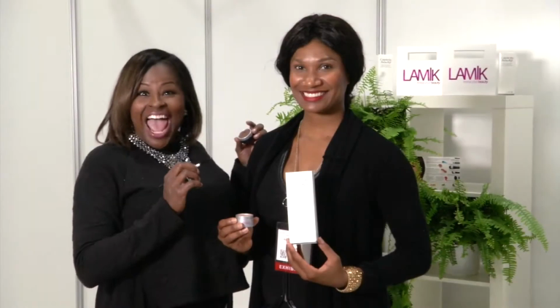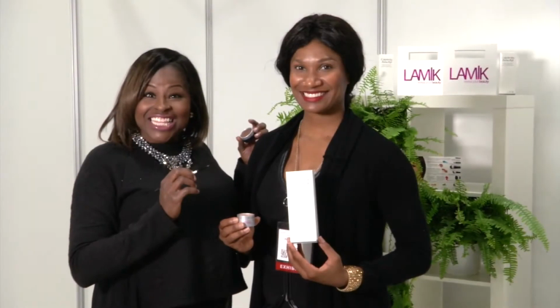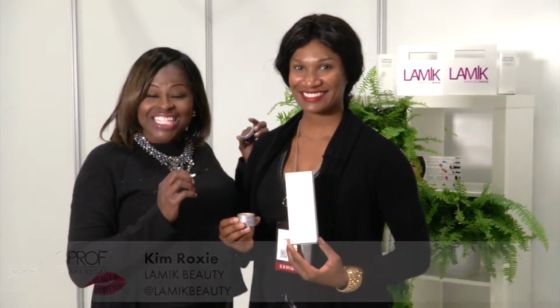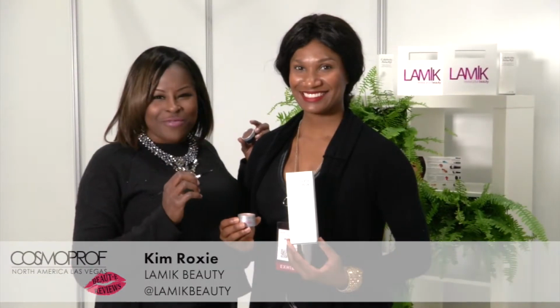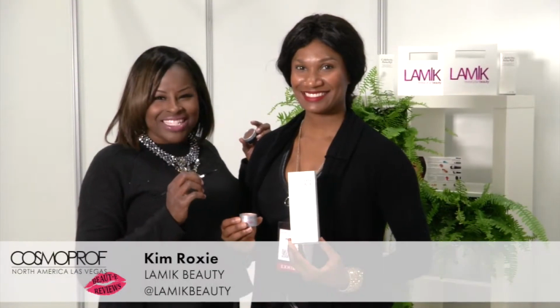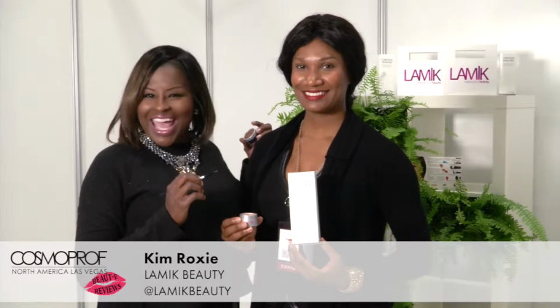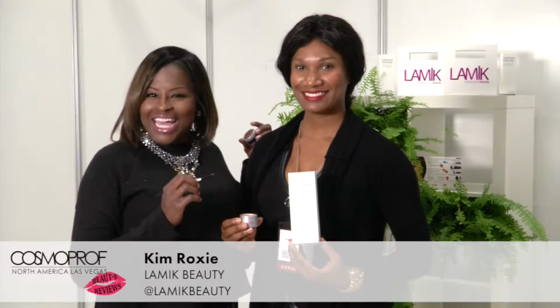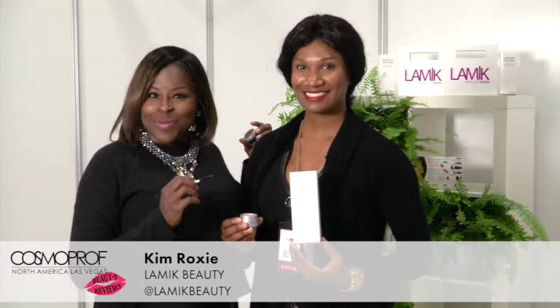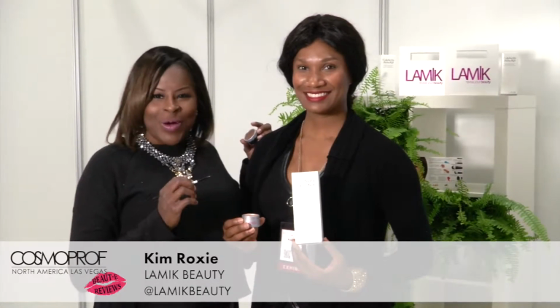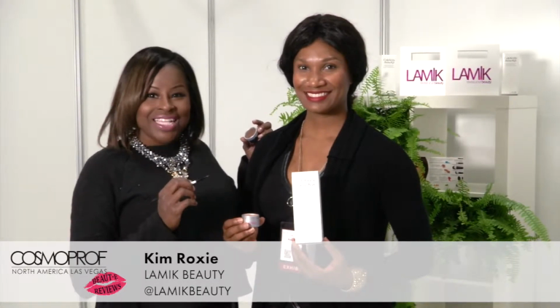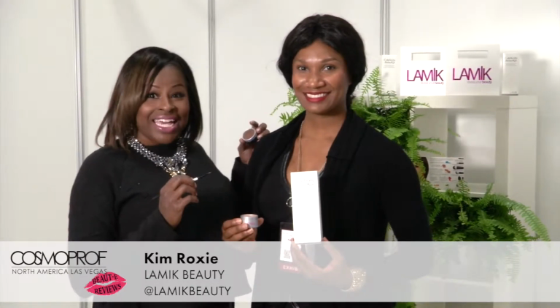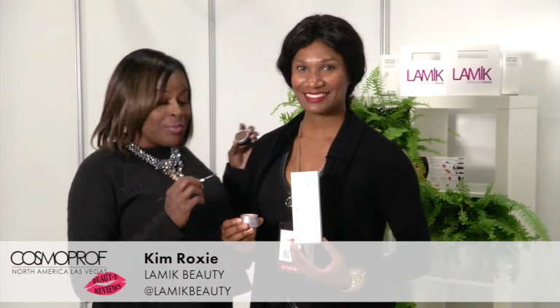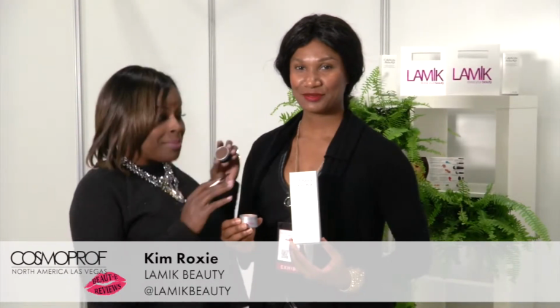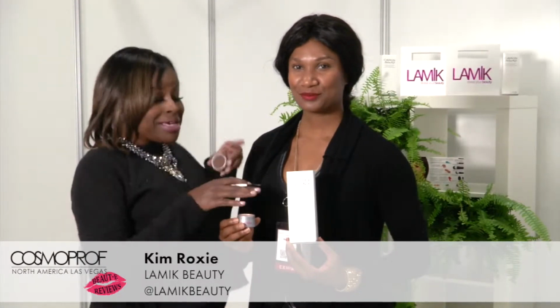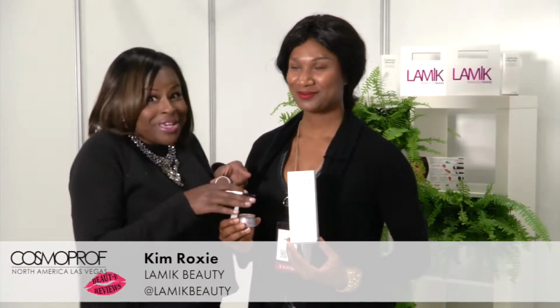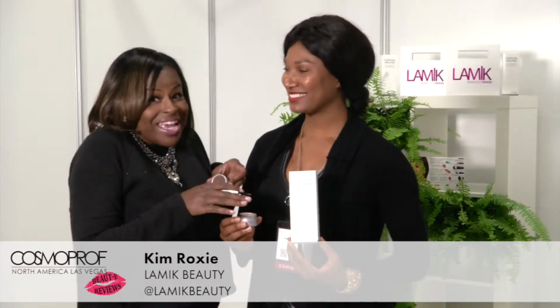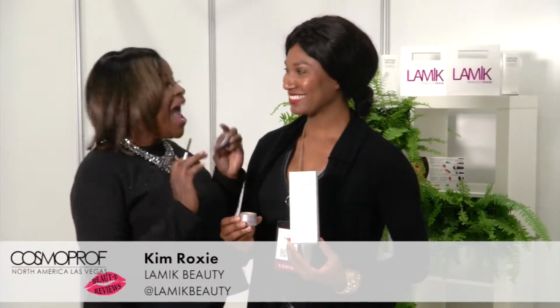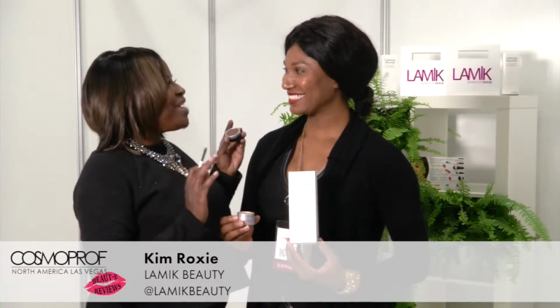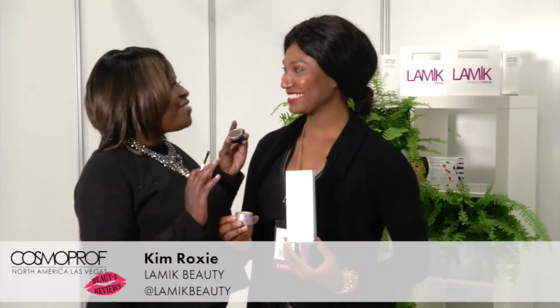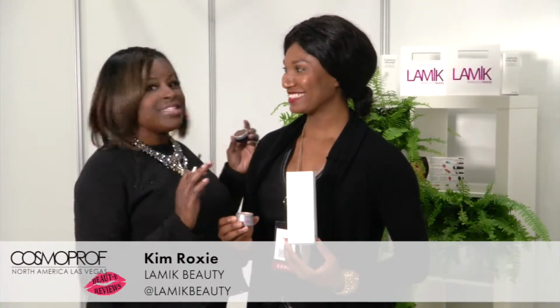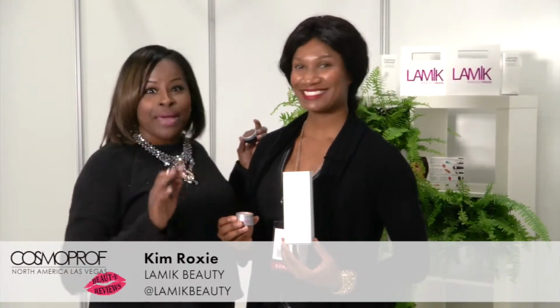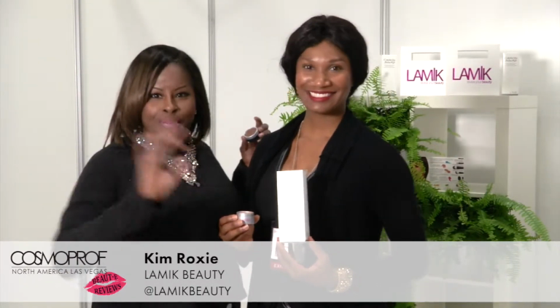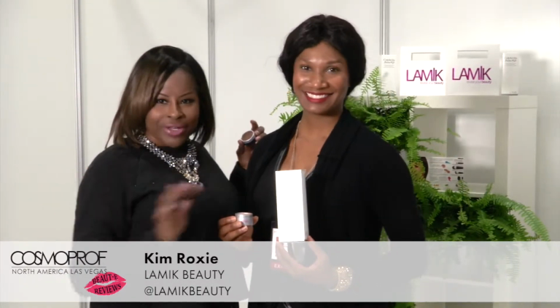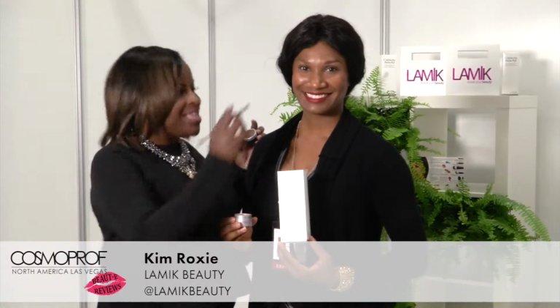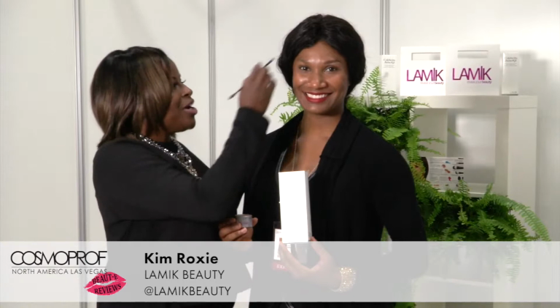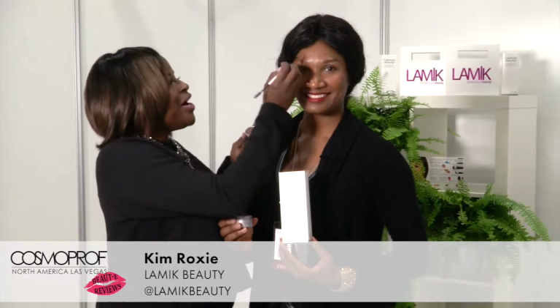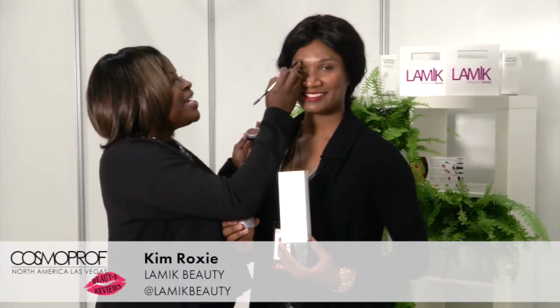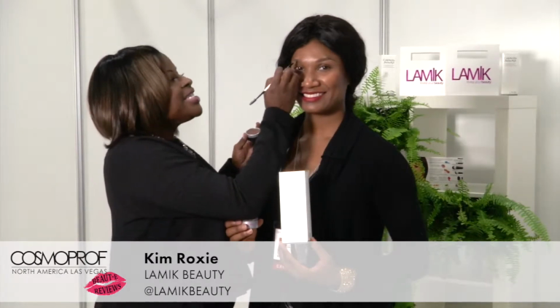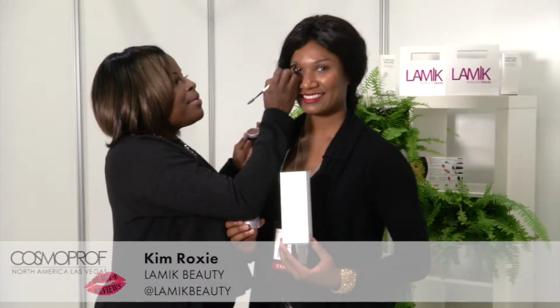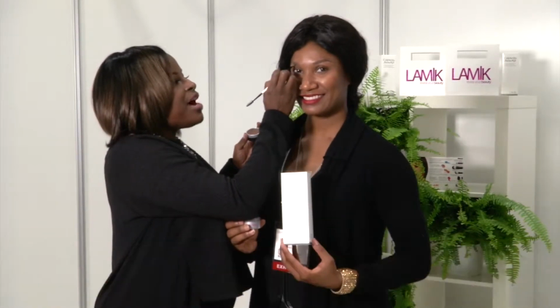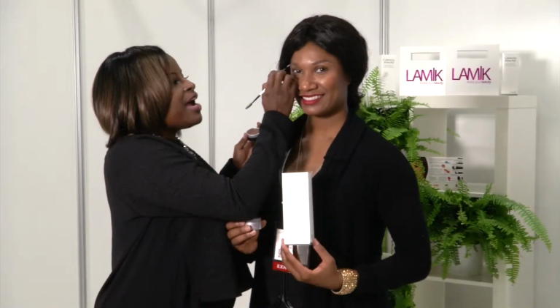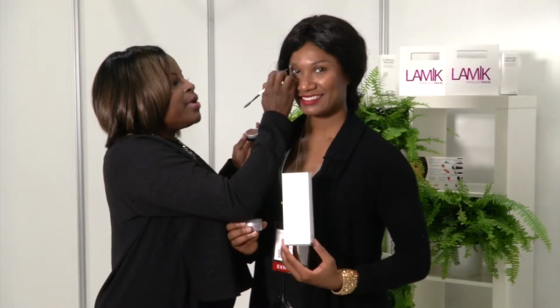Hey, this is Kim Roxy — K-I-M-R-O-X-I-E — with Lameek Beauty, and we have our Celebrity Brow Kit. It's your turn. Celebrity brows for everyone.